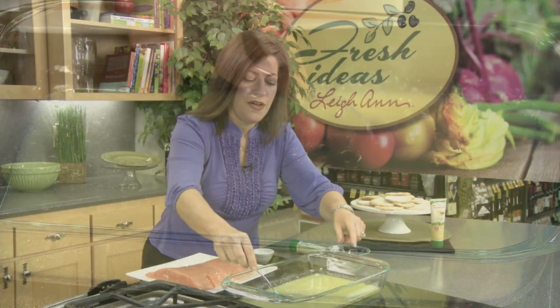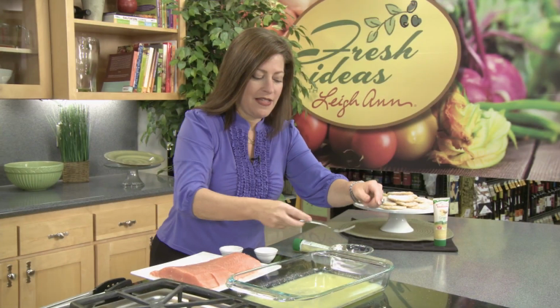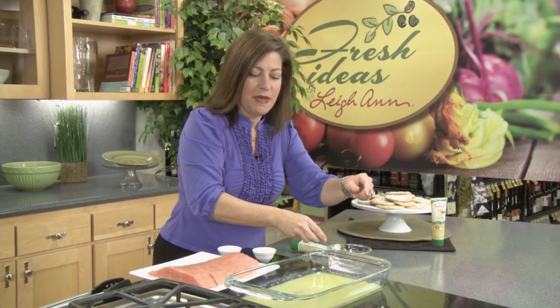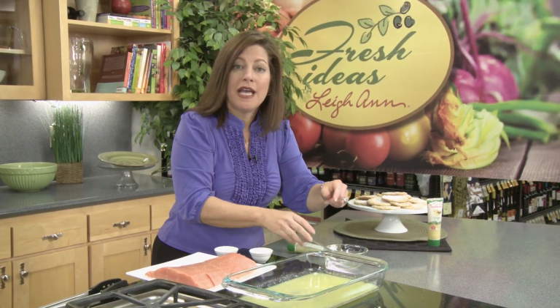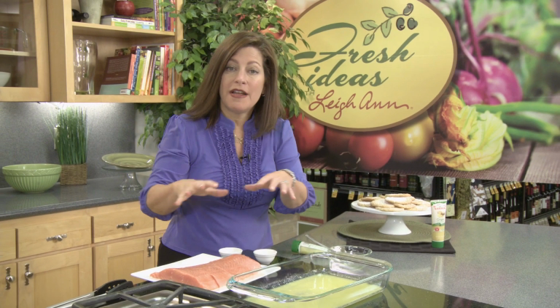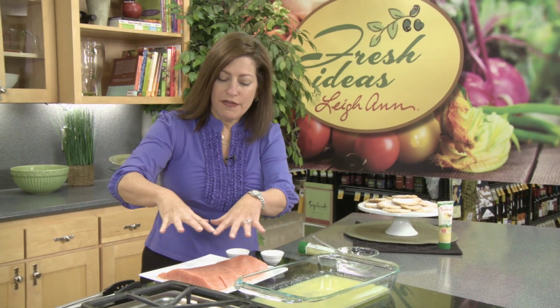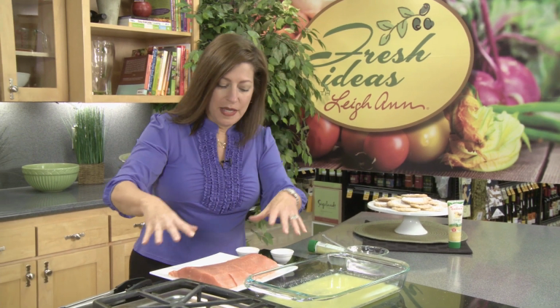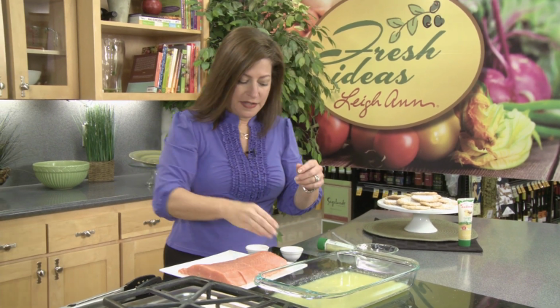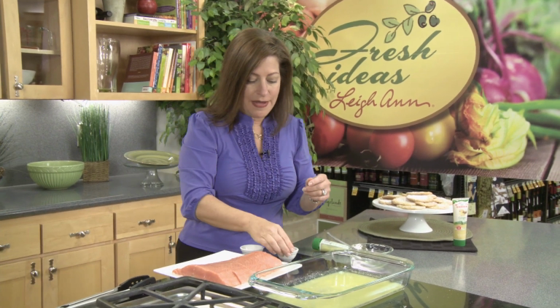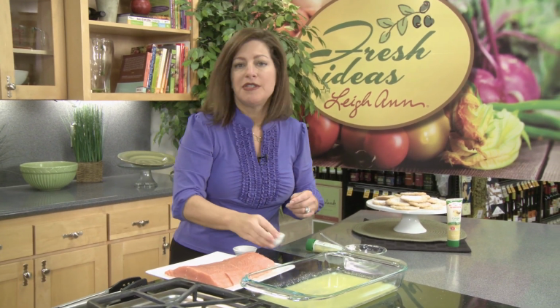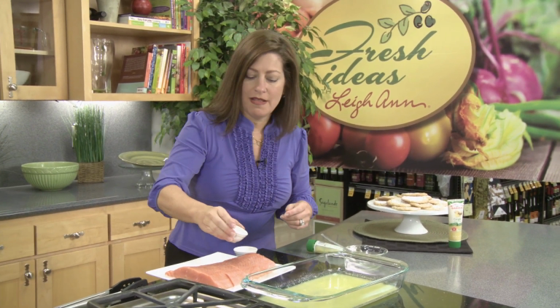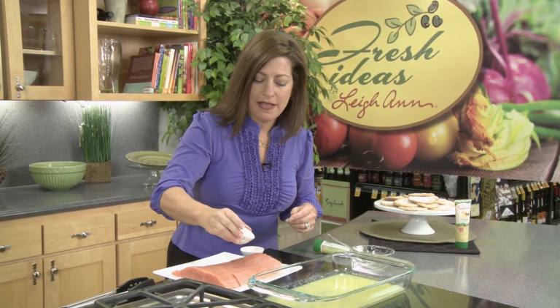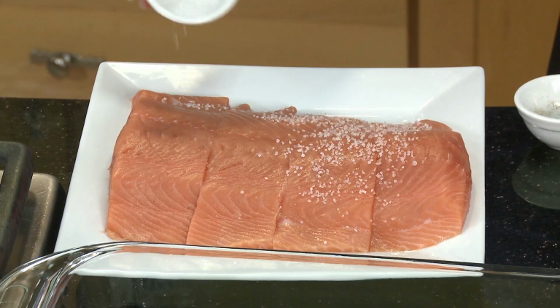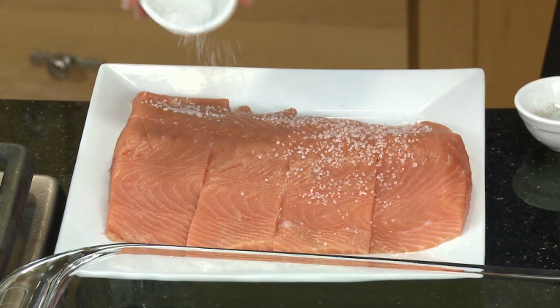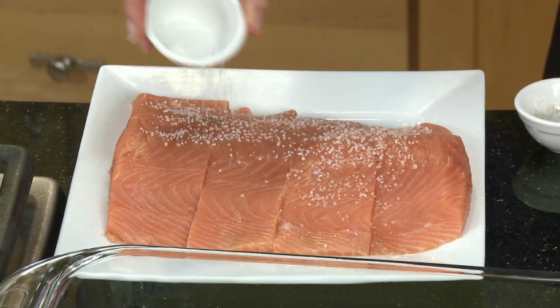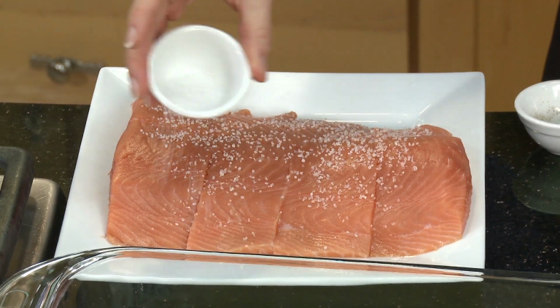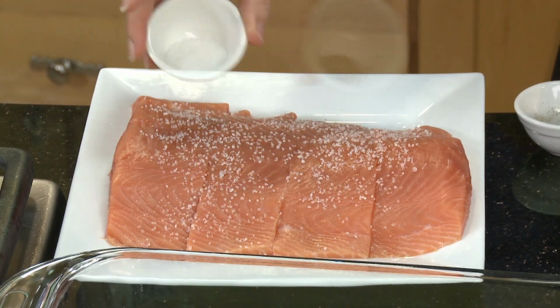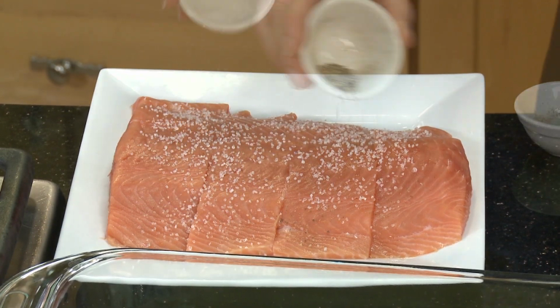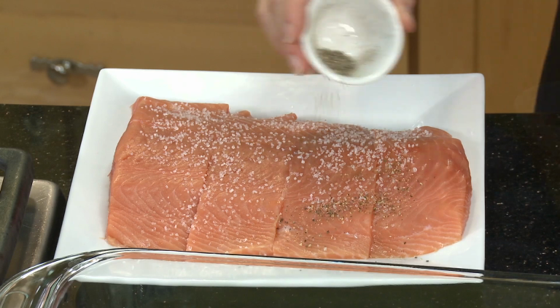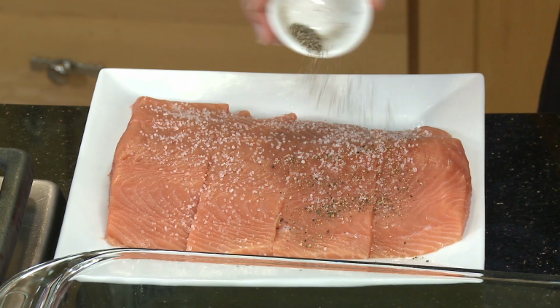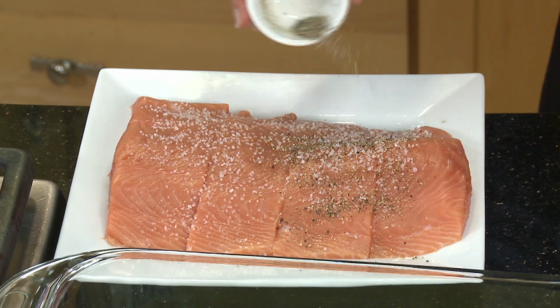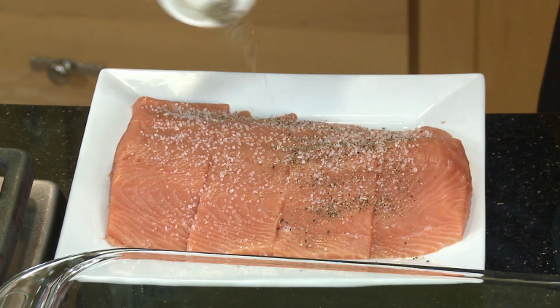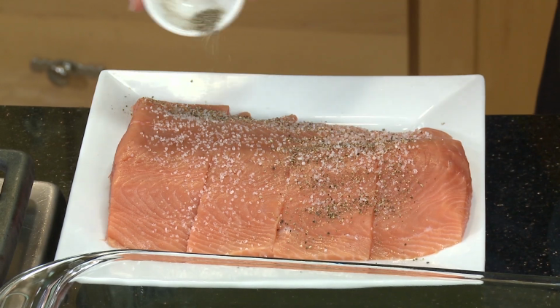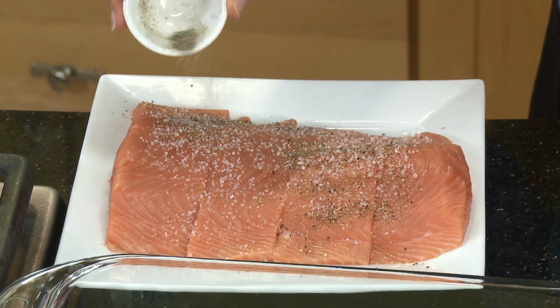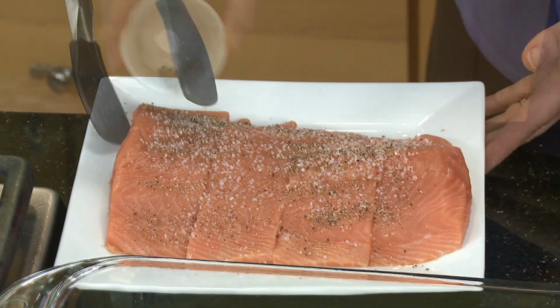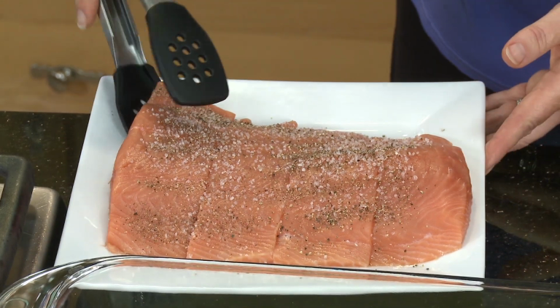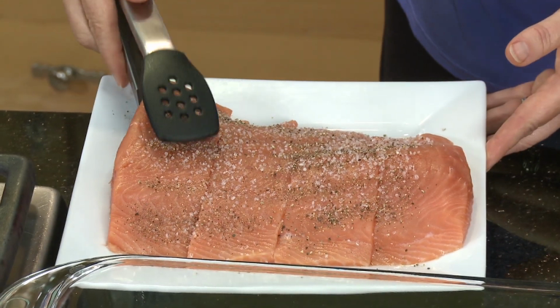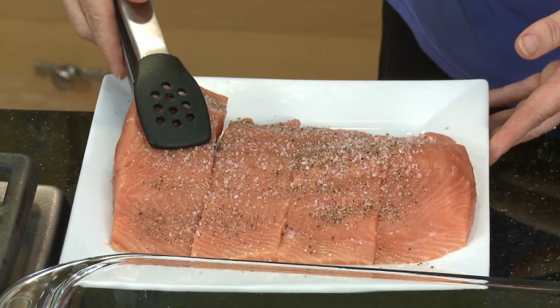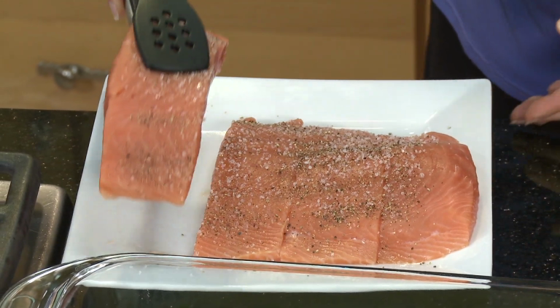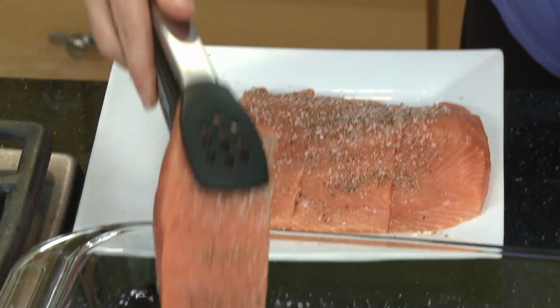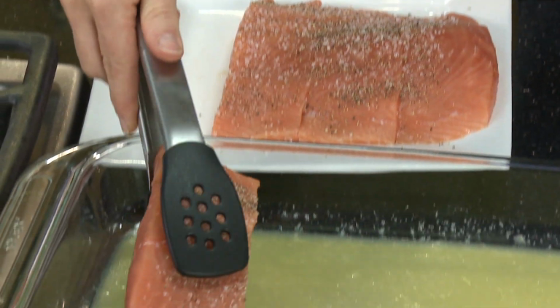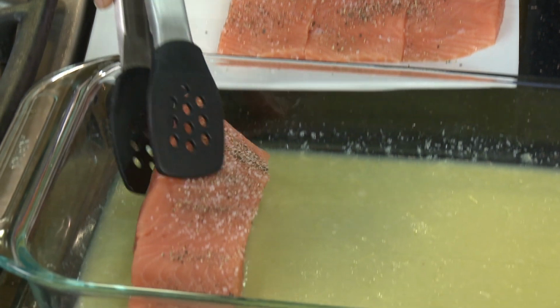Okay, that's mixed. And then I've got four pieces of salmon, and I'm just going to lightly coat them with some salt and pepper. I'll add them into the marinade, and those will marinate for about an hour.